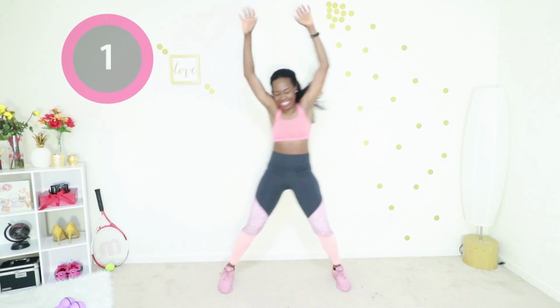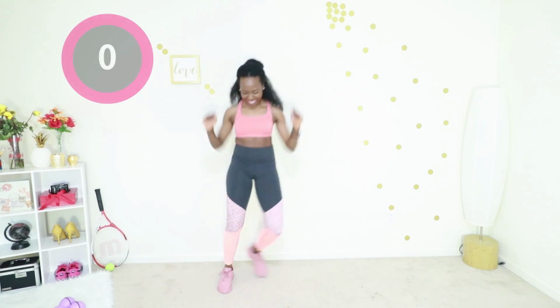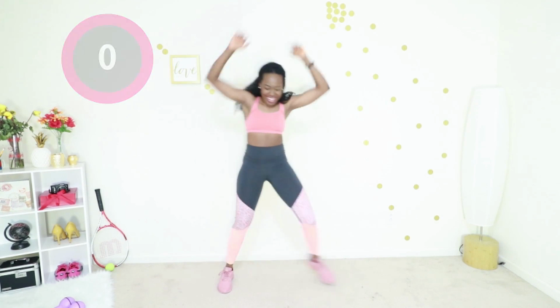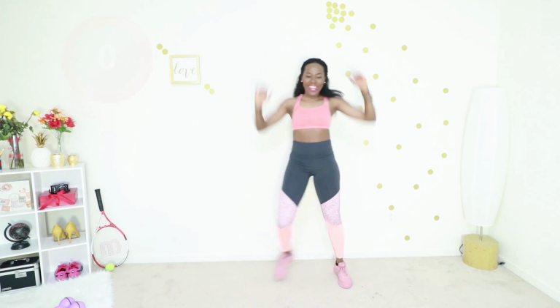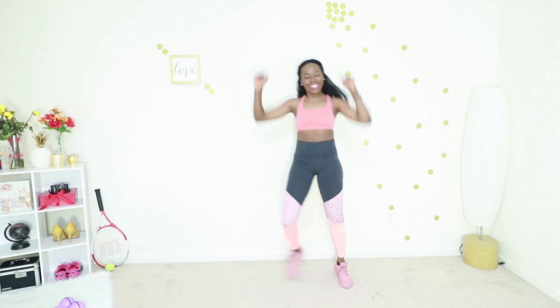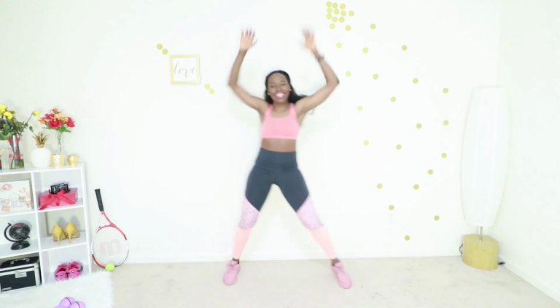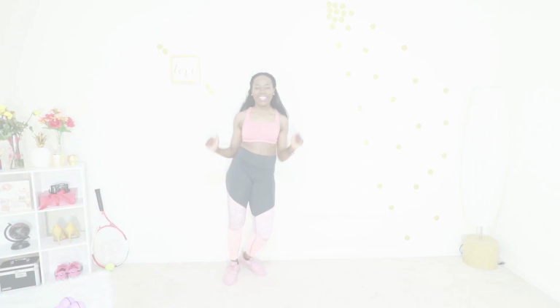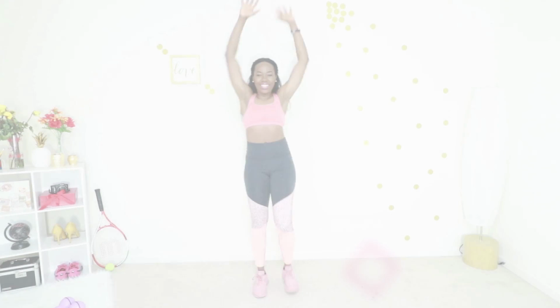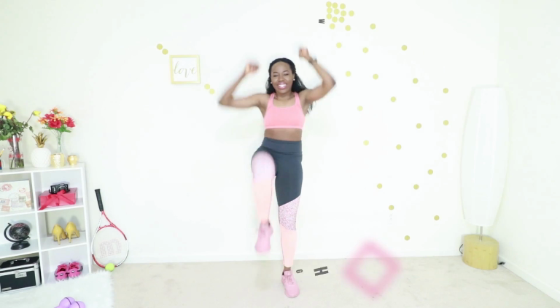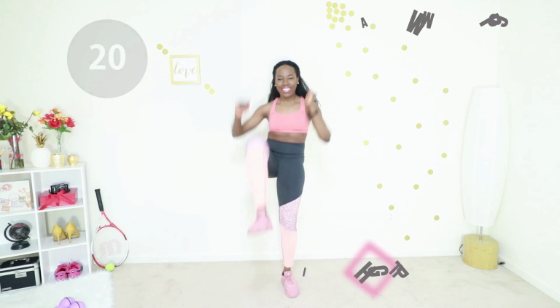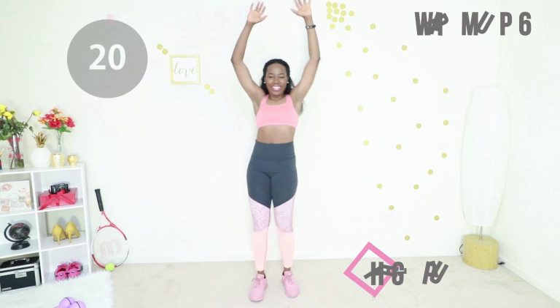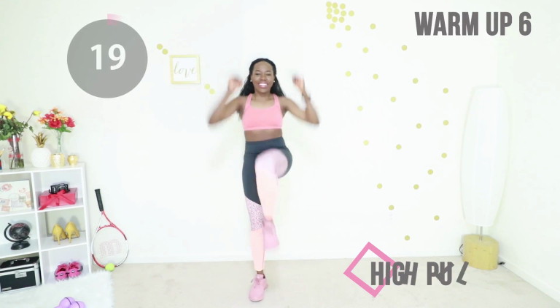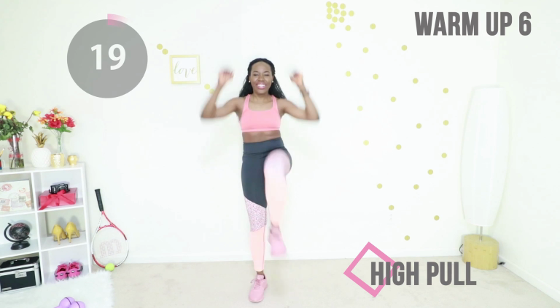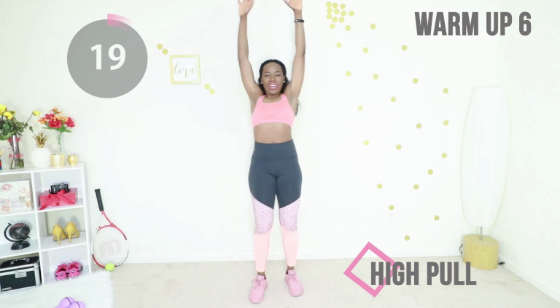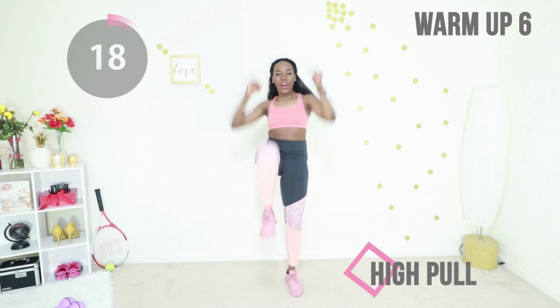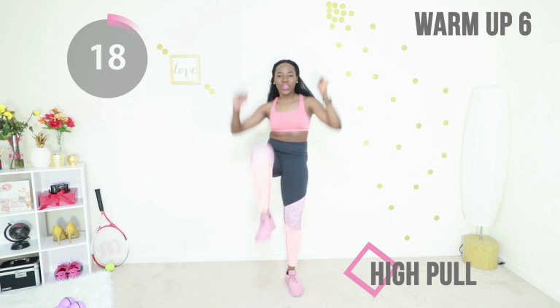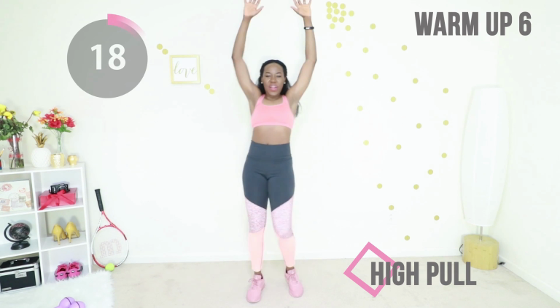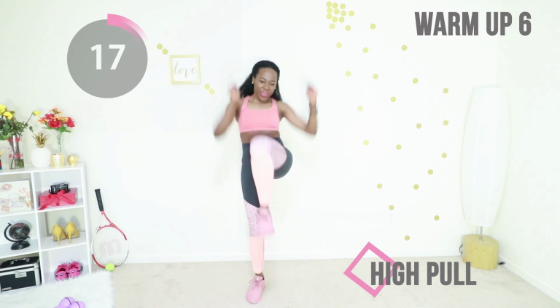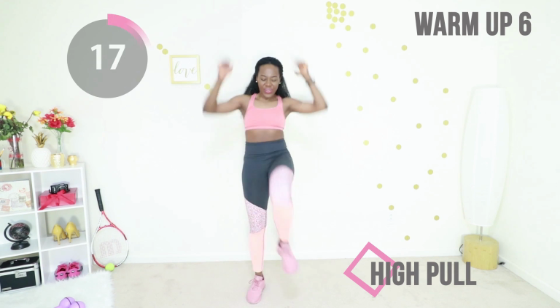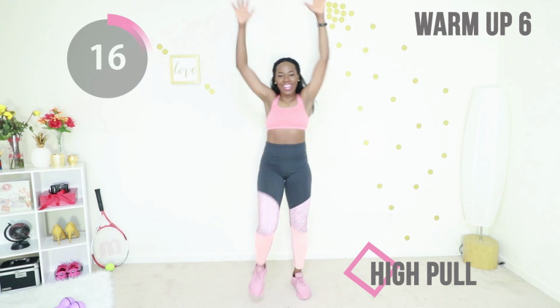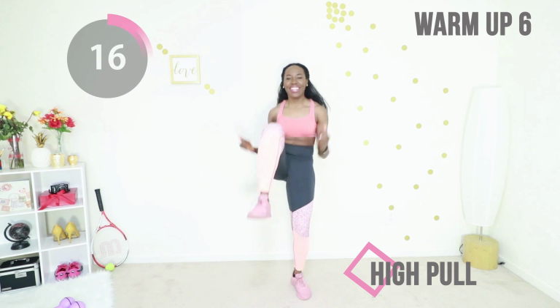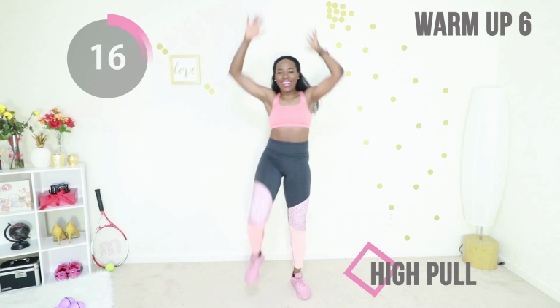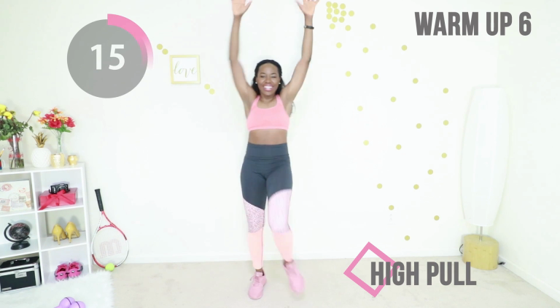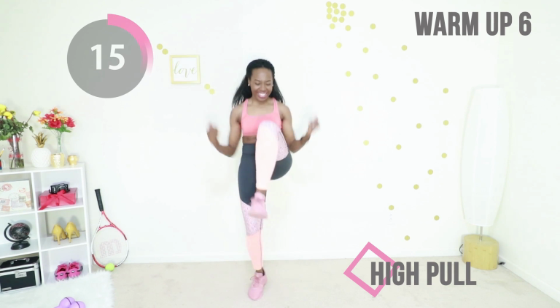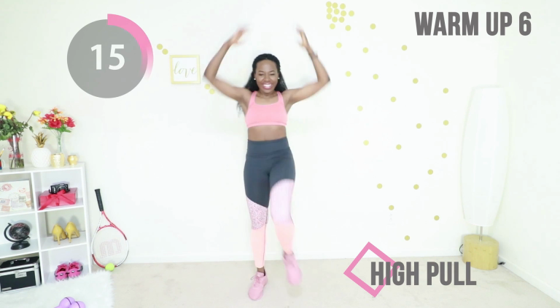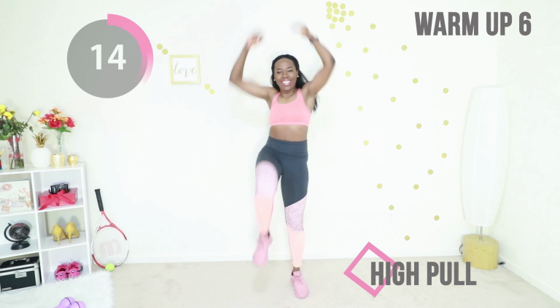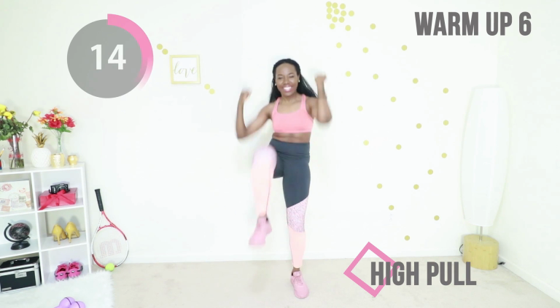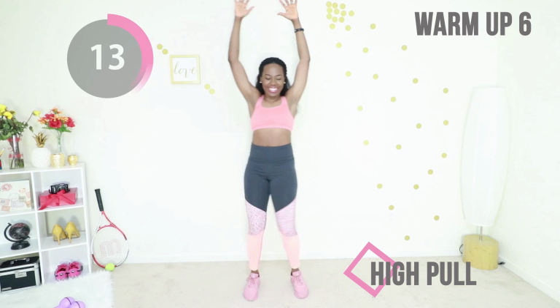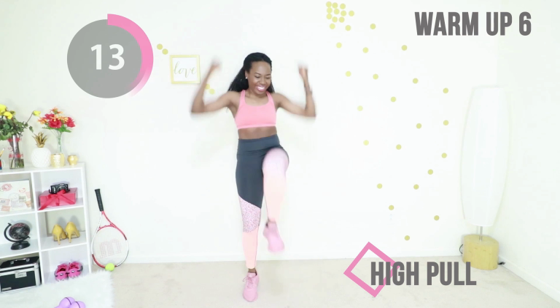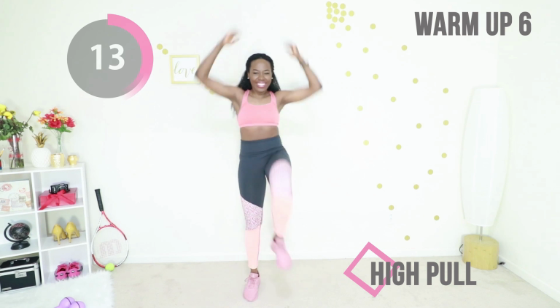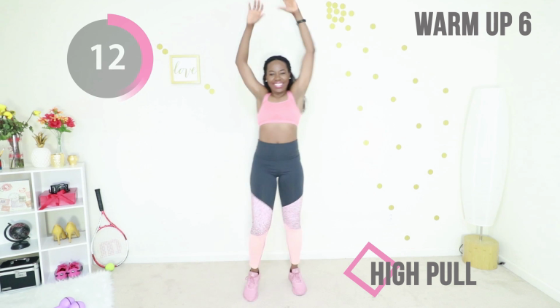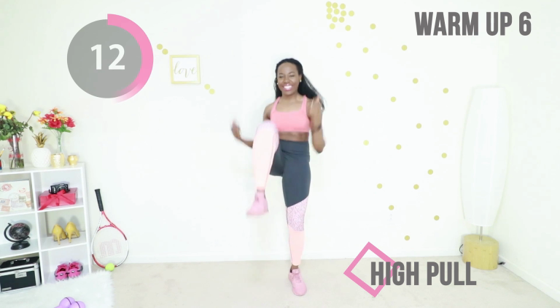And finally we're going to do high pulls again. You're going to pull something from the ceiling, raising your leg at the same time, keeping your core tight, and just feeling good because you're a ten, ten out of ten.